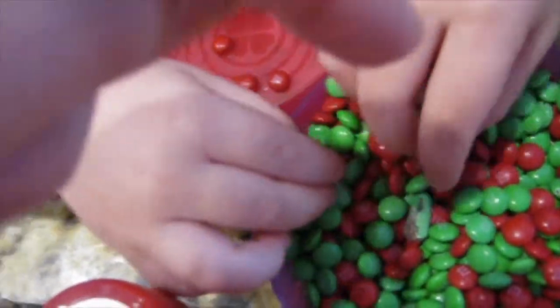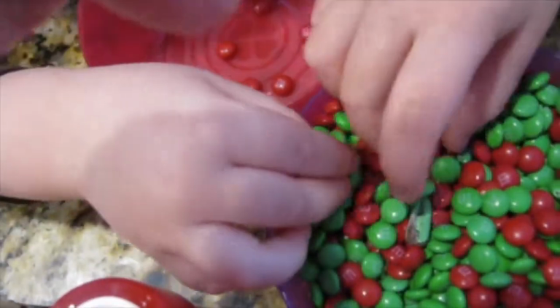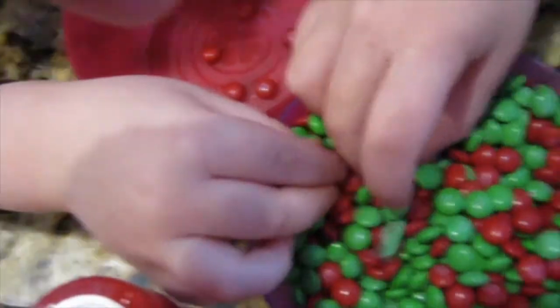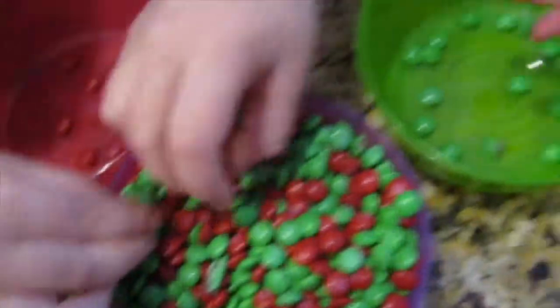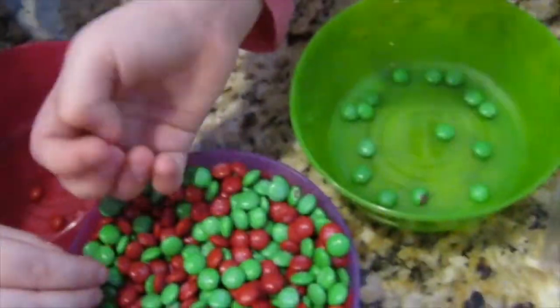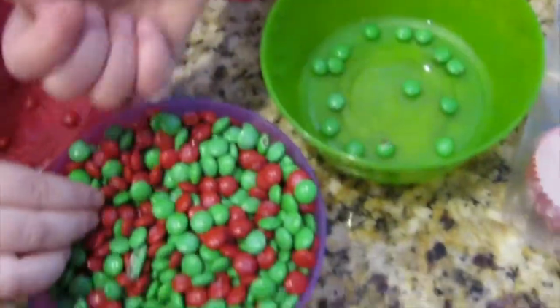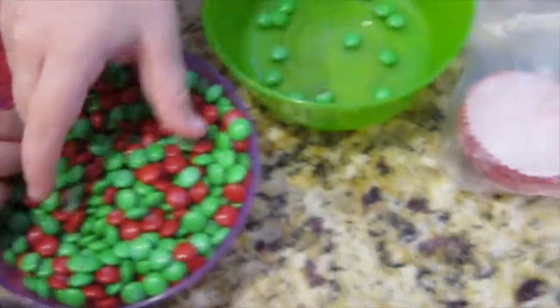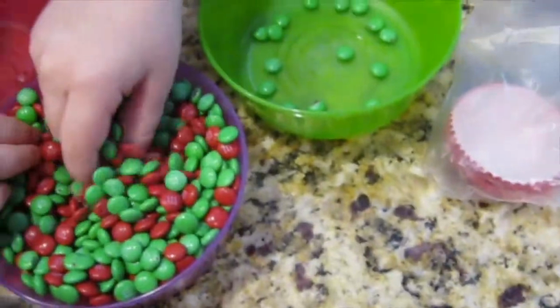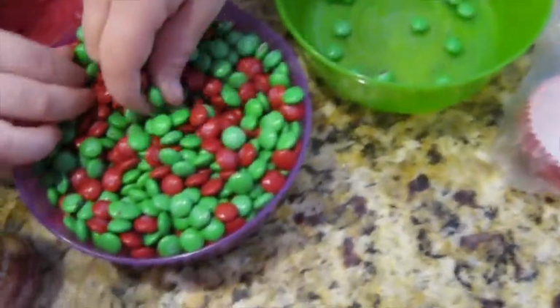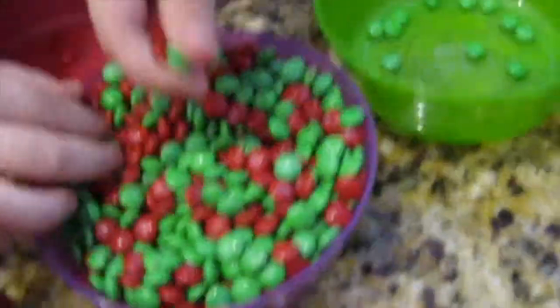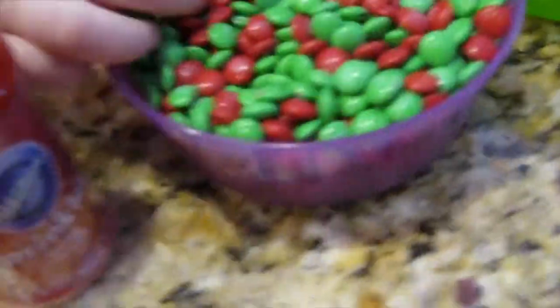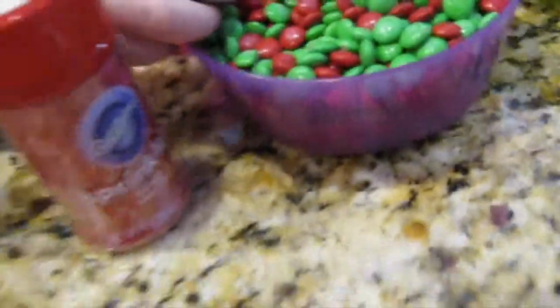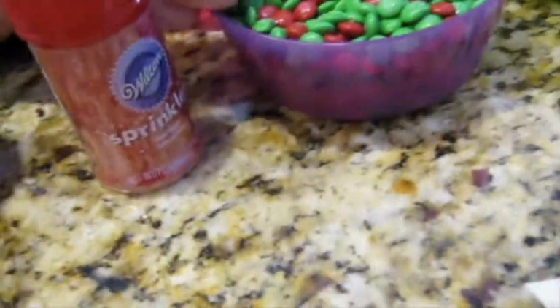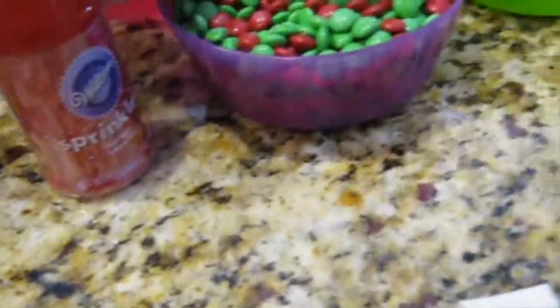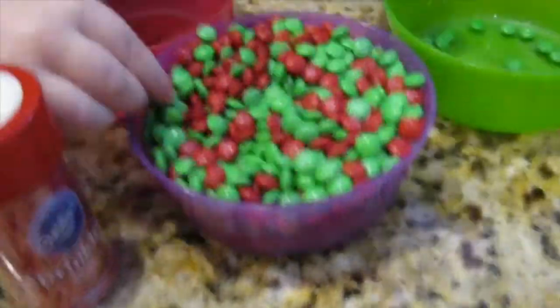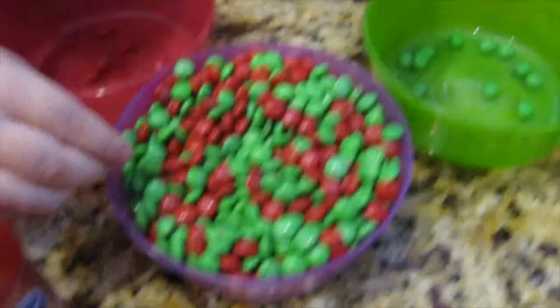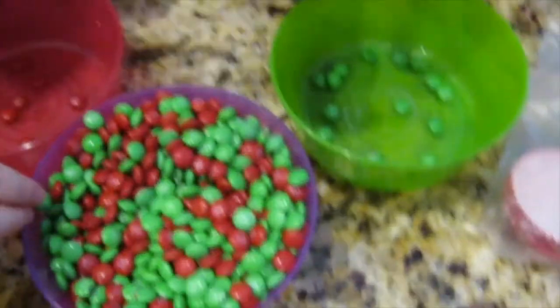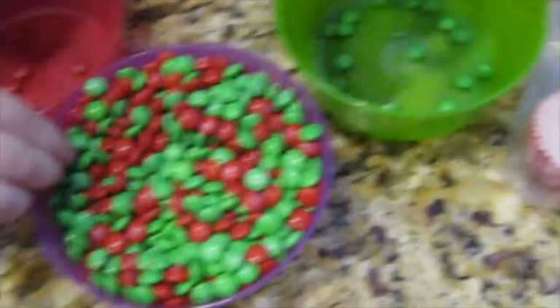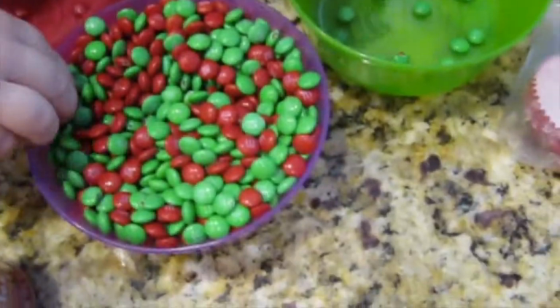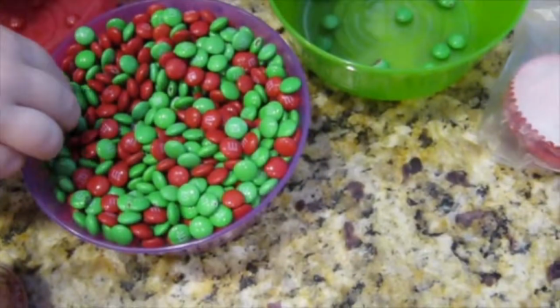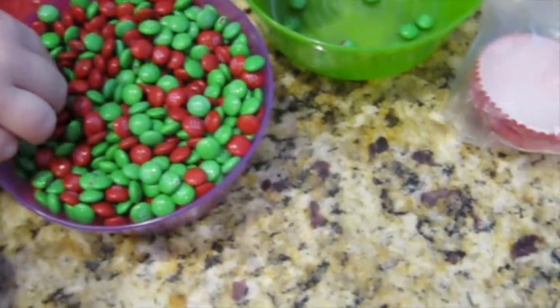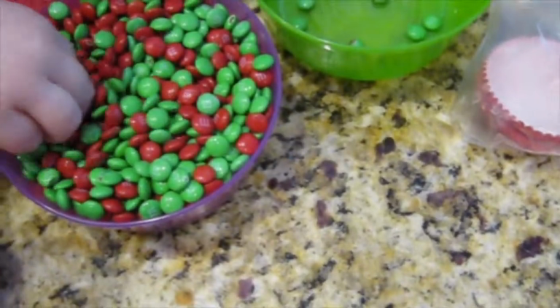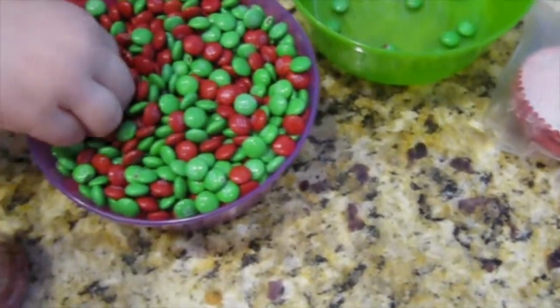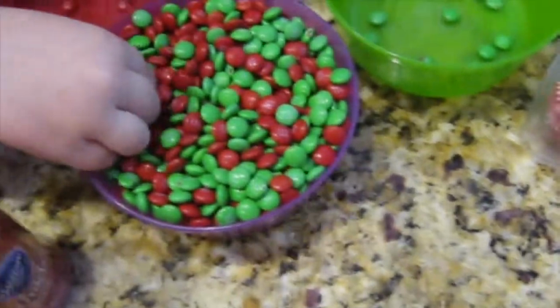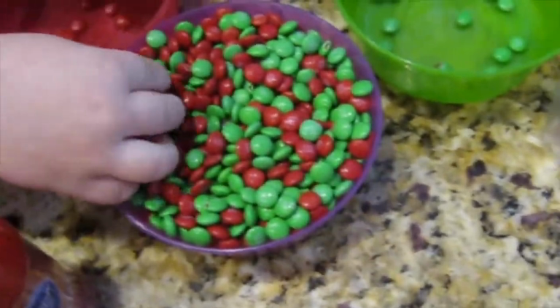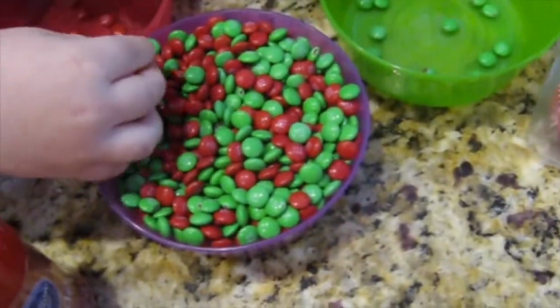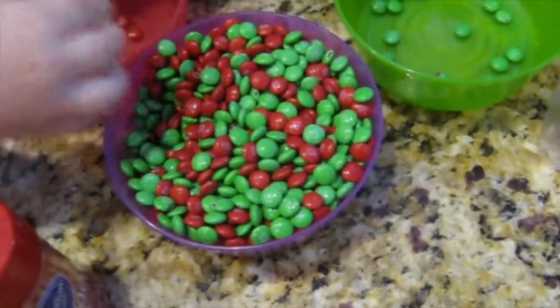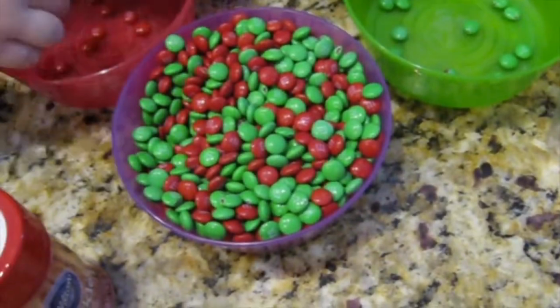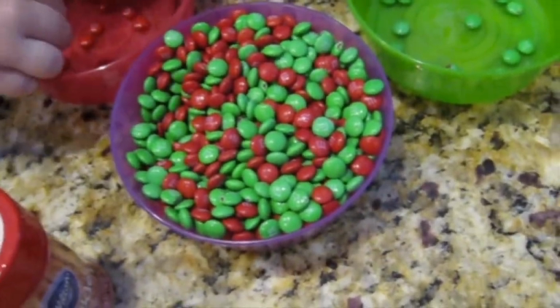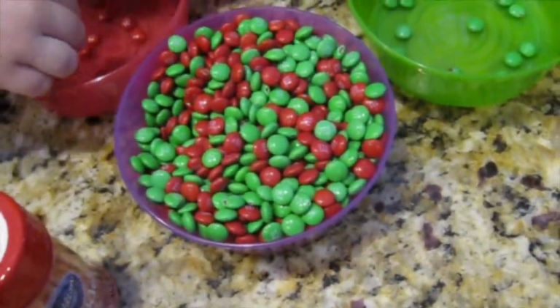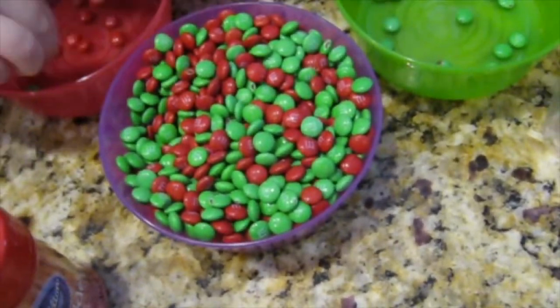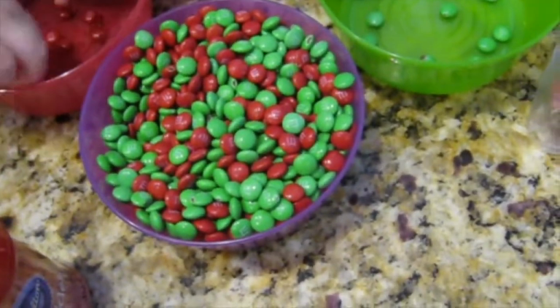So you can use these ones for St. Patrick's Day and these ones for Valentine's Day. What is it? I know — it's in a purple bowl. All of them are in a purple bowl.